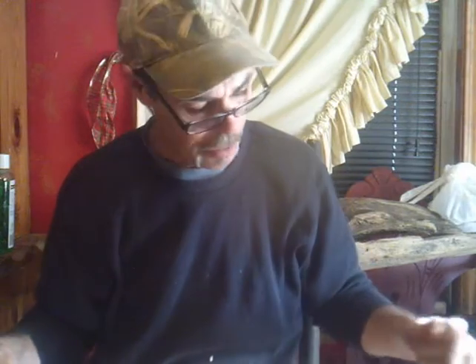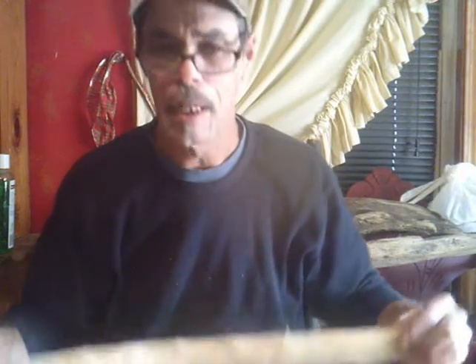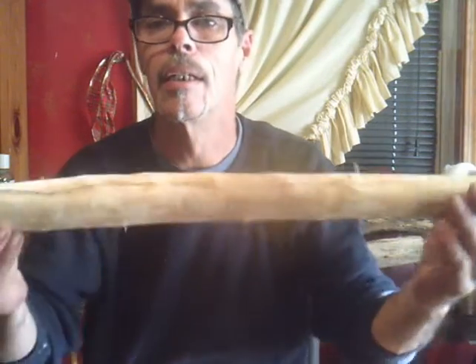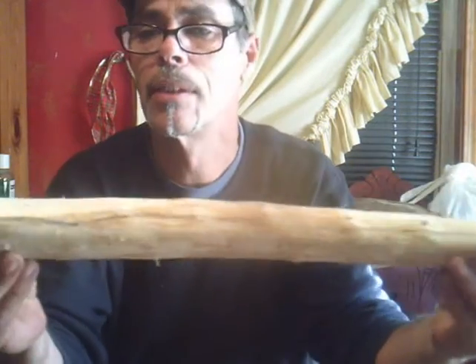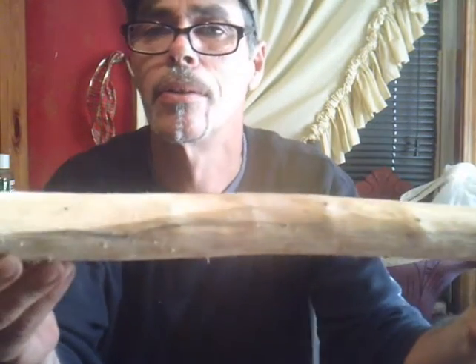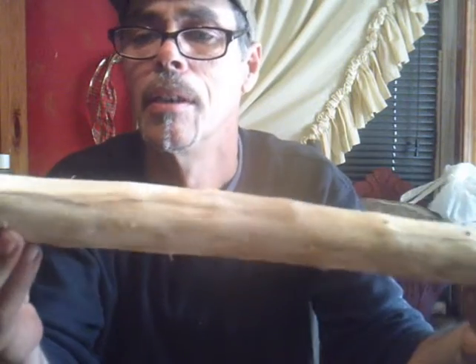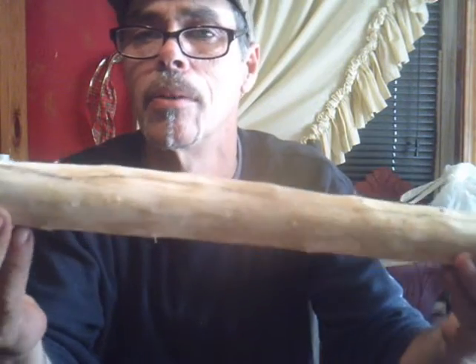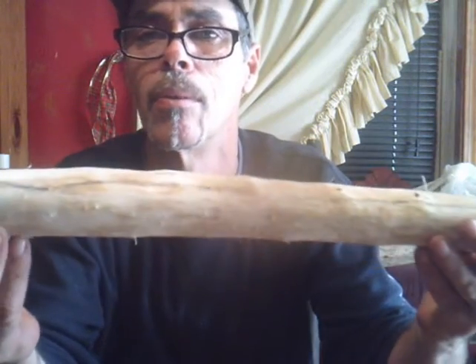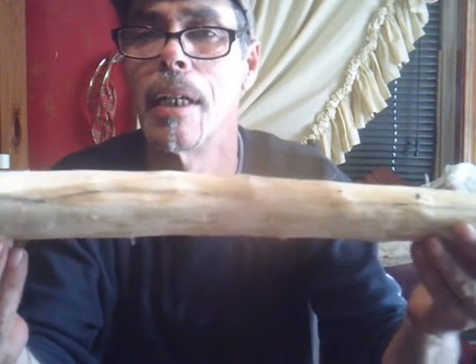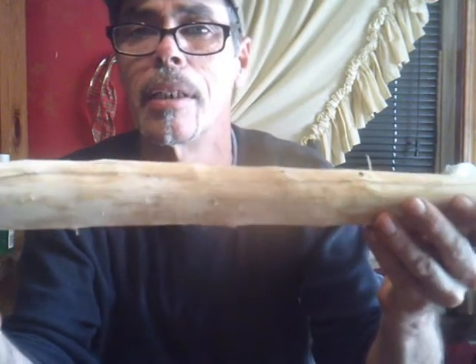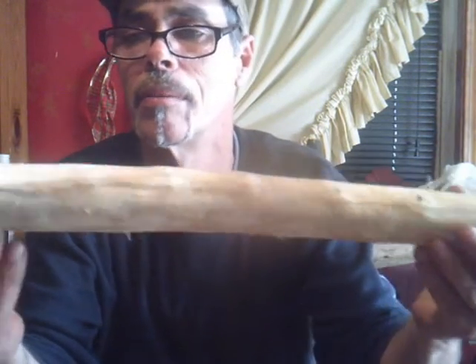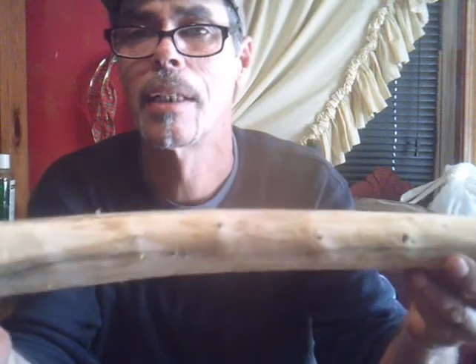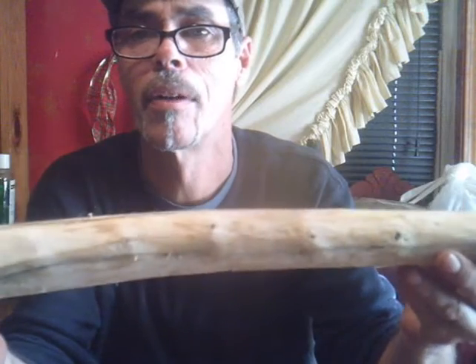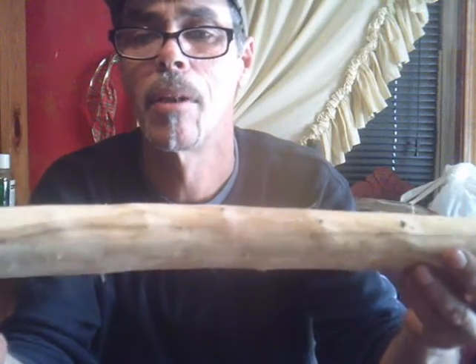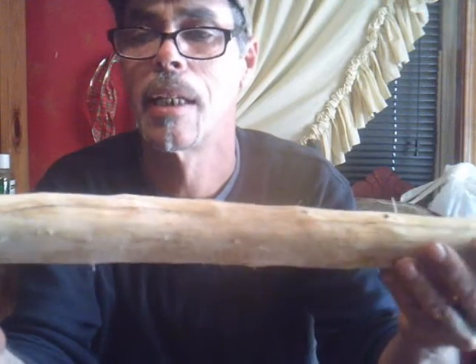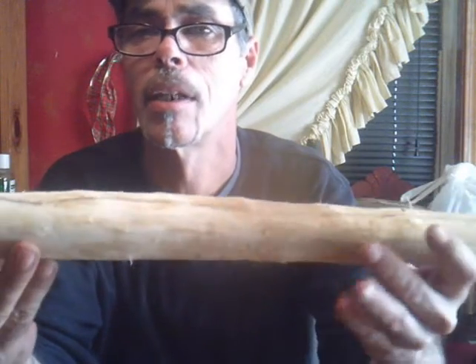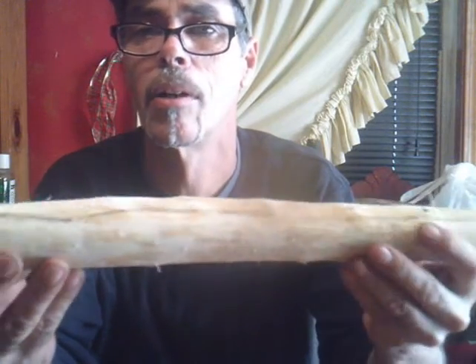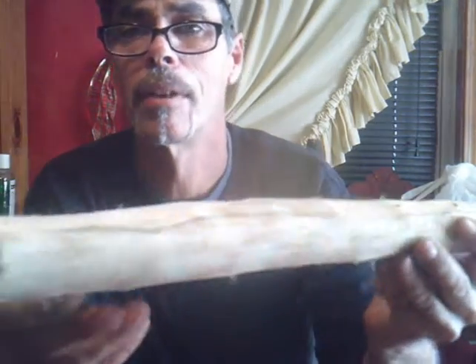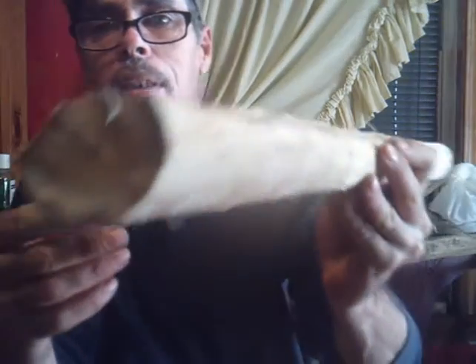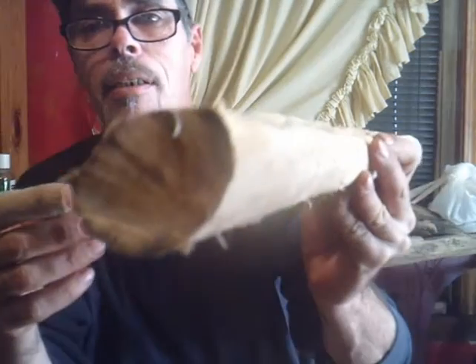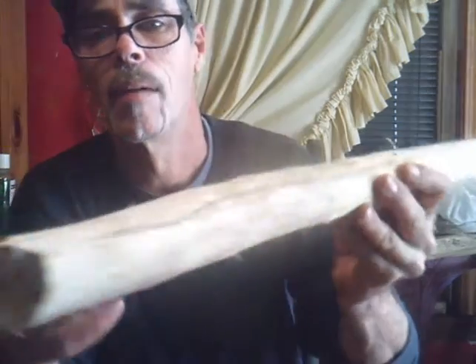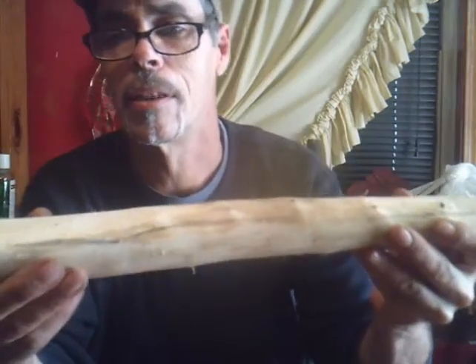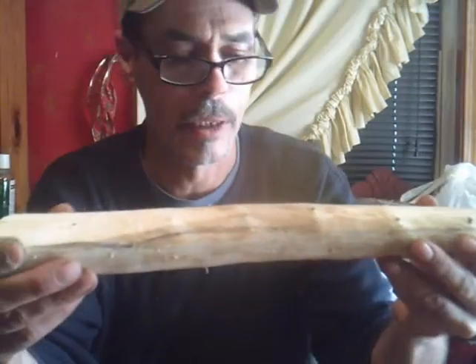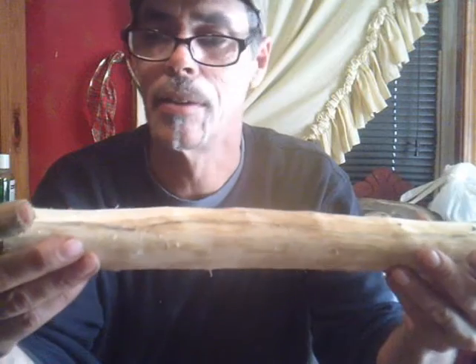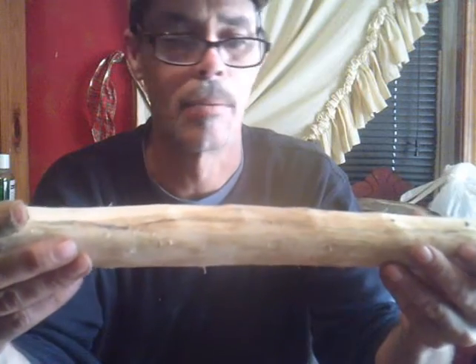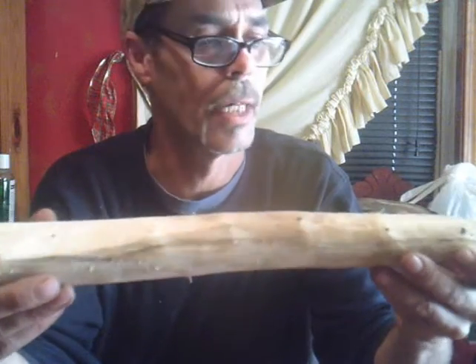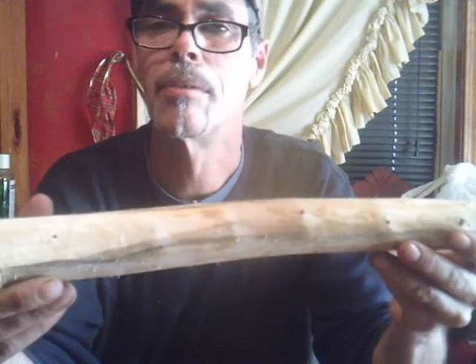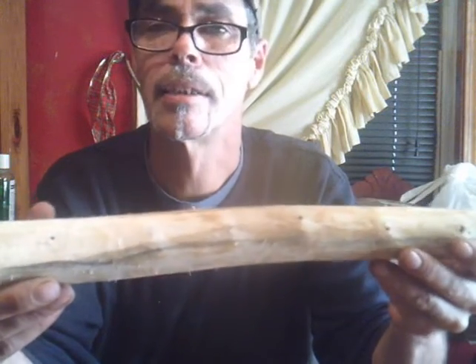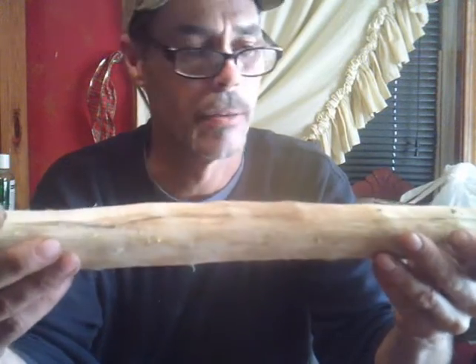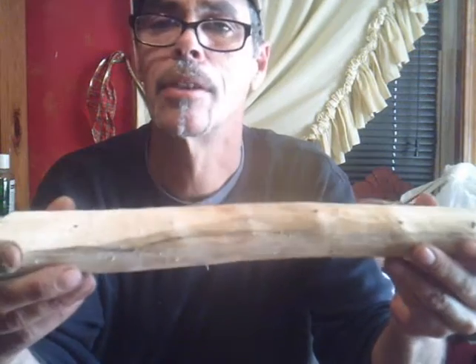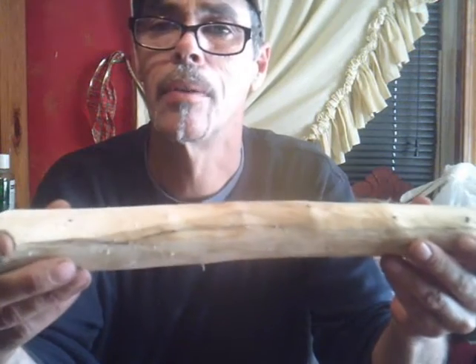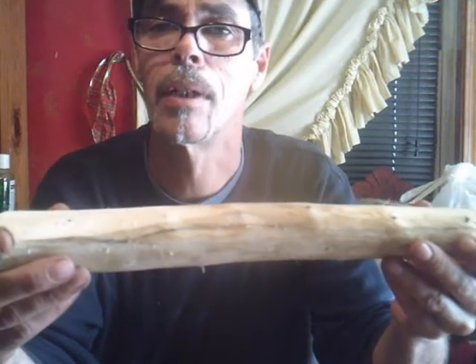But anyway y'all, that's what I'm going to do. I'm going to whittle this down, get it trimmed down. Like I said, I've already got it marked out. I took all the bark off and got it ready, and I'm going to continue to whittle this down. When I get ready for the next step, I'll let y'all see what we got going on.